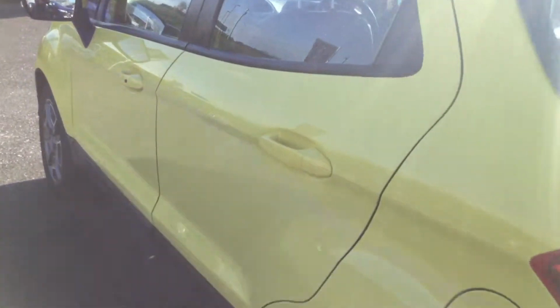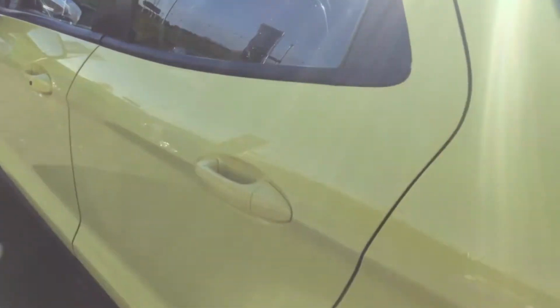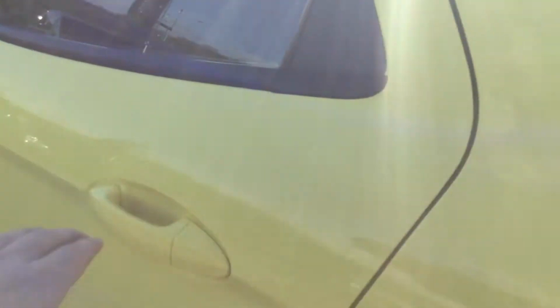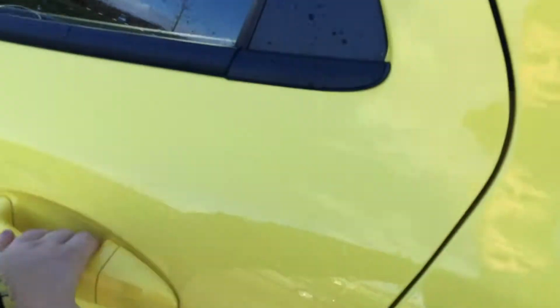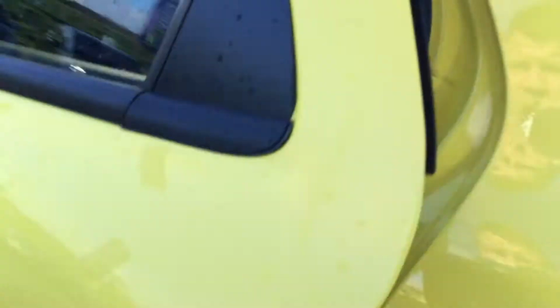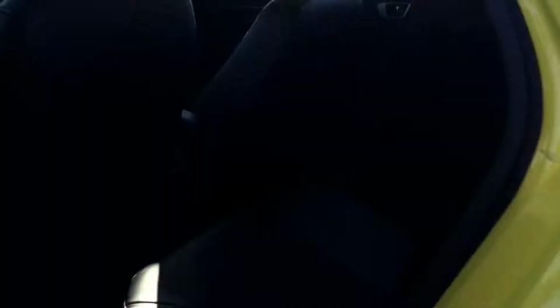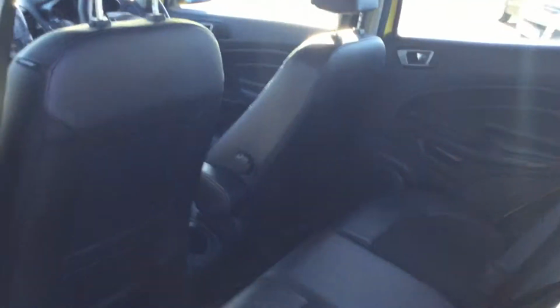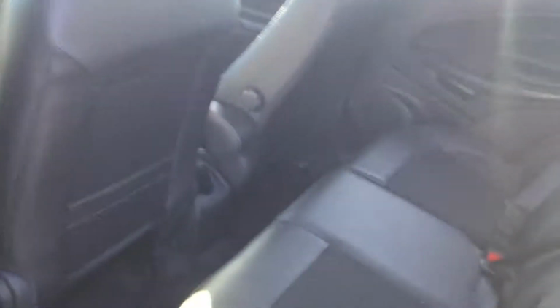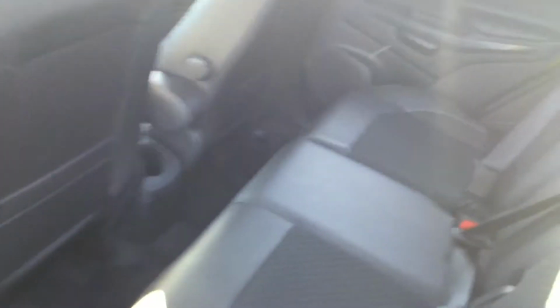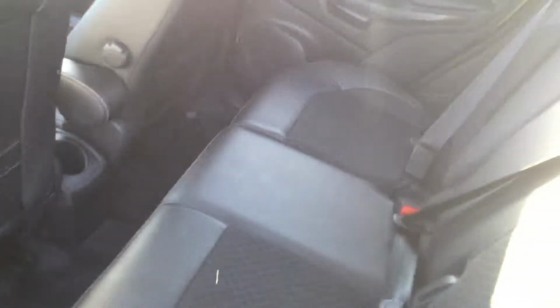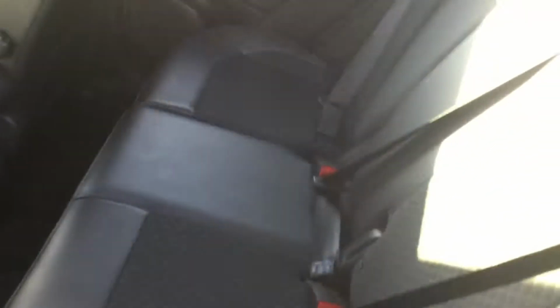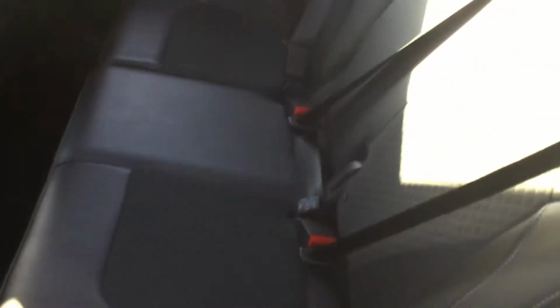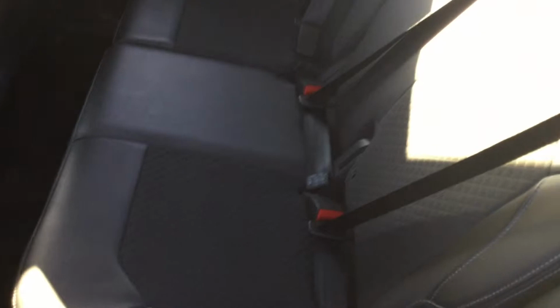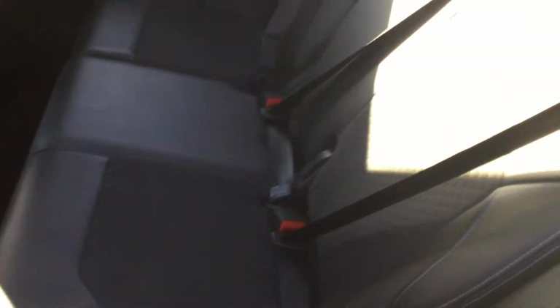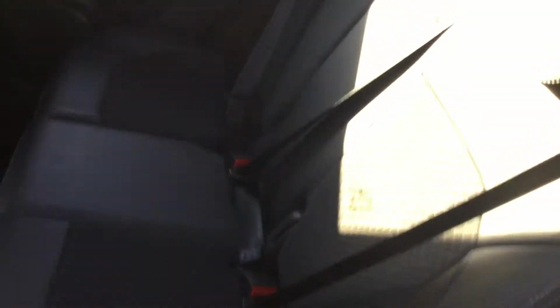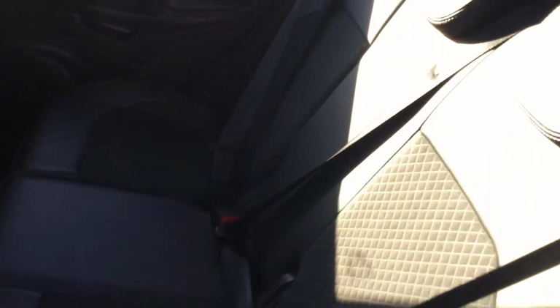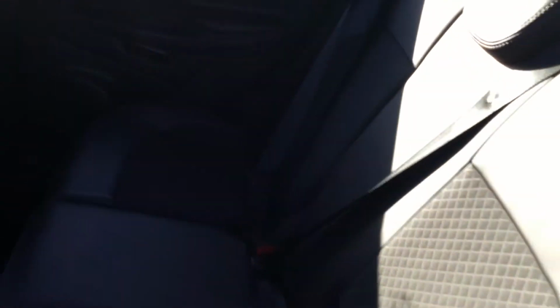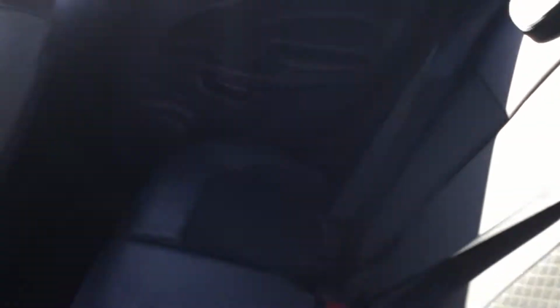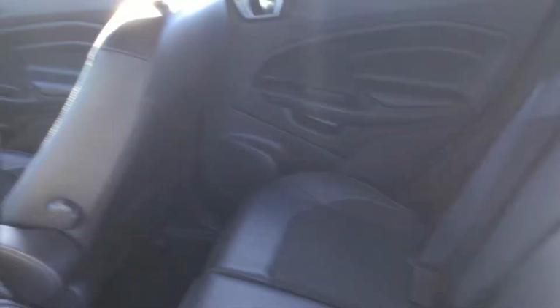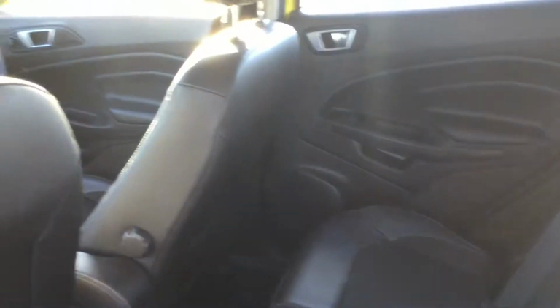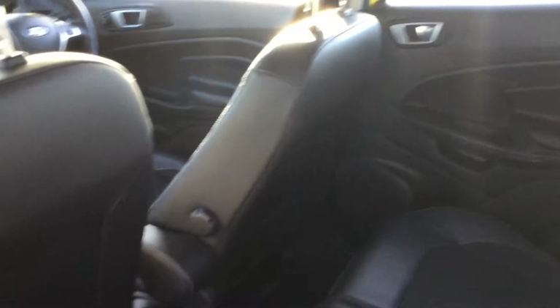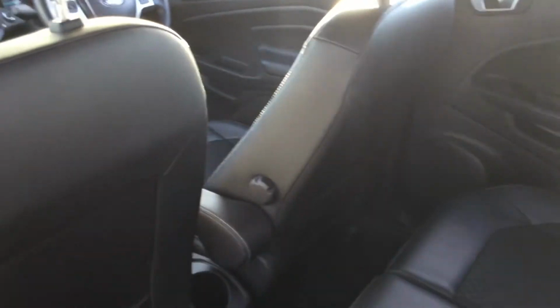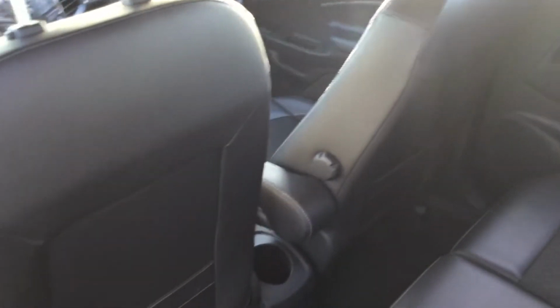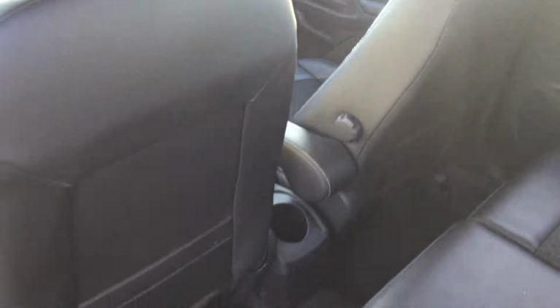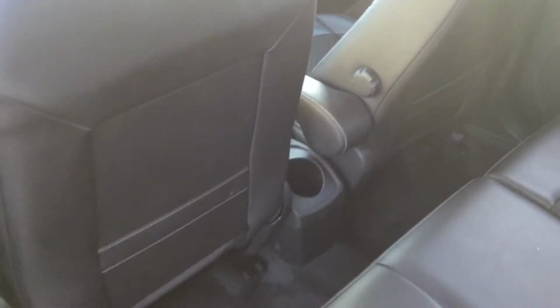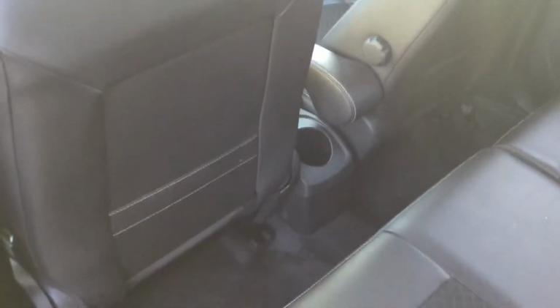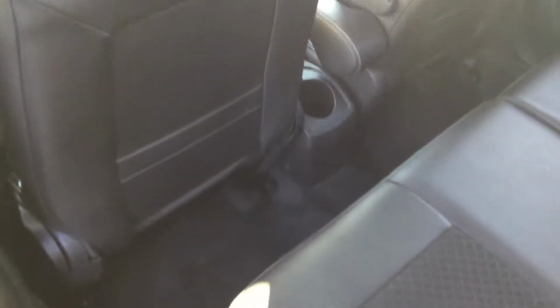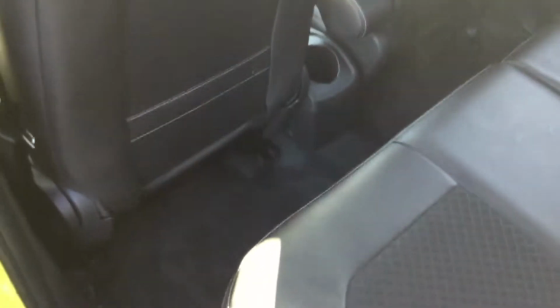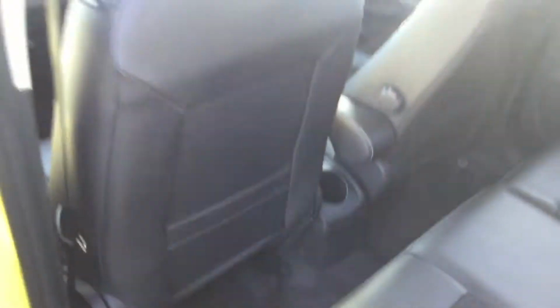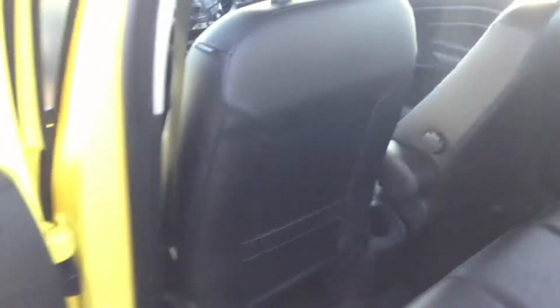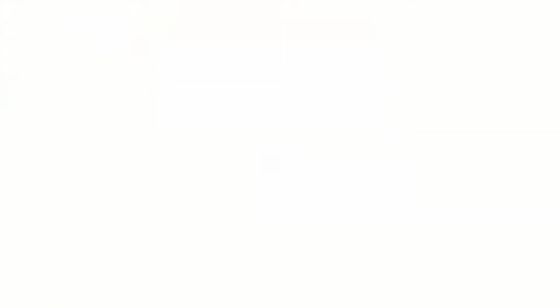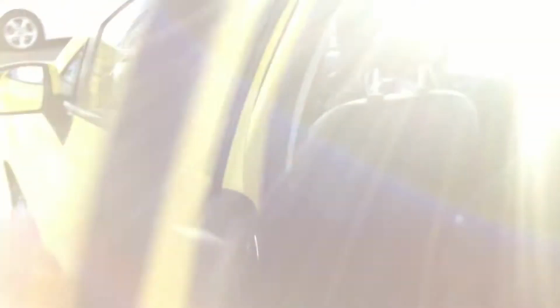Going into the rear of the vehicle, there's ISOFIX for child seat safety and half leather upholstery, and then into the front.